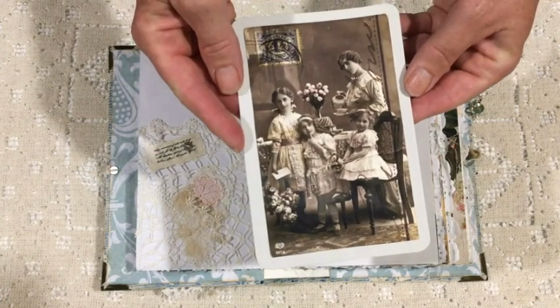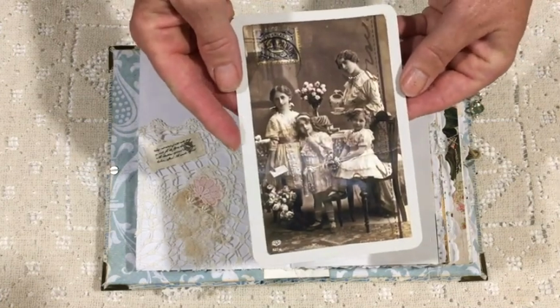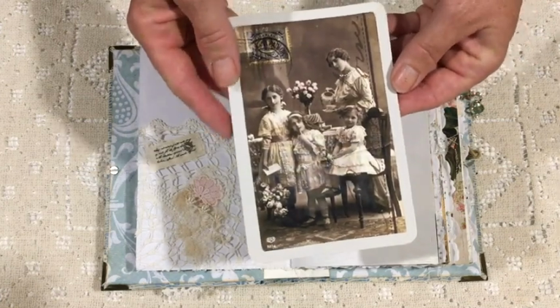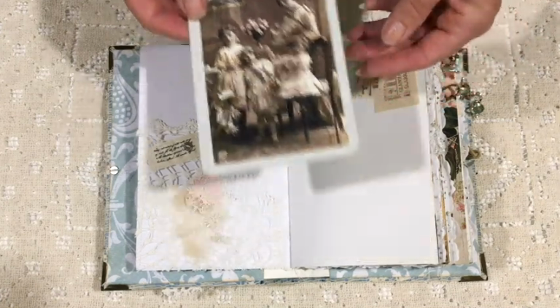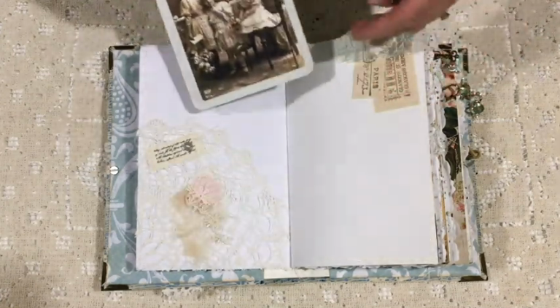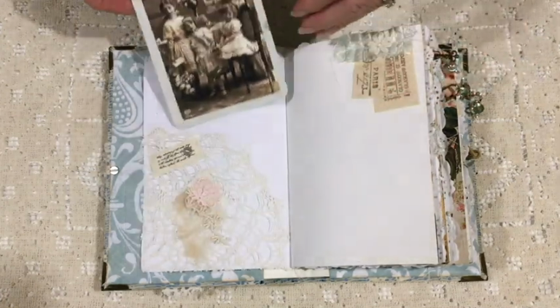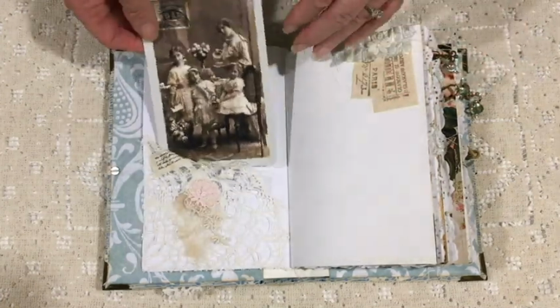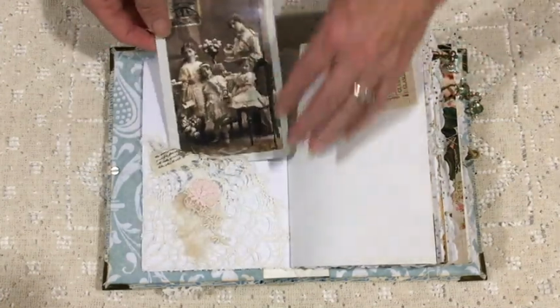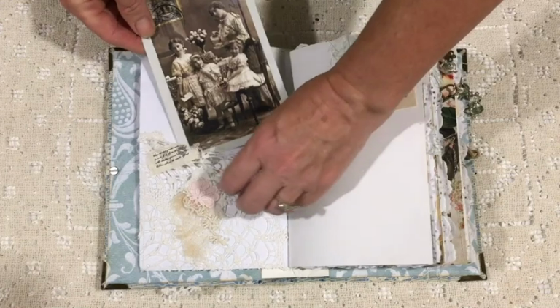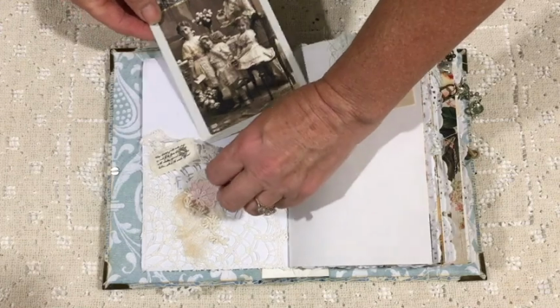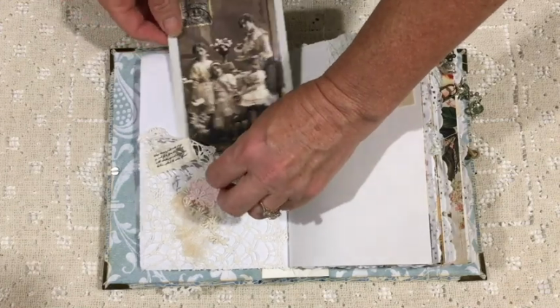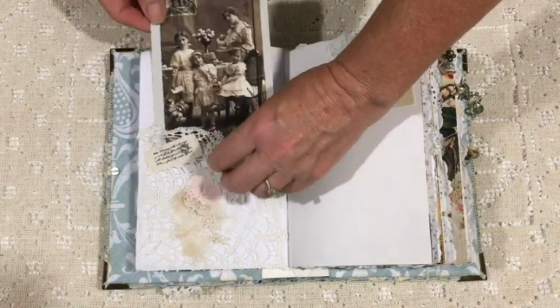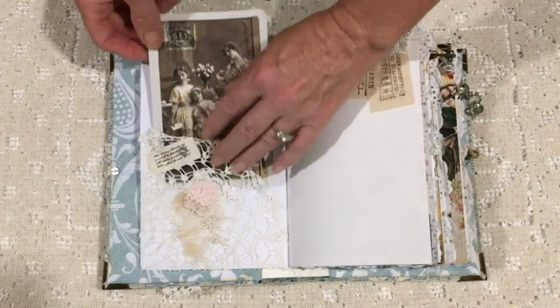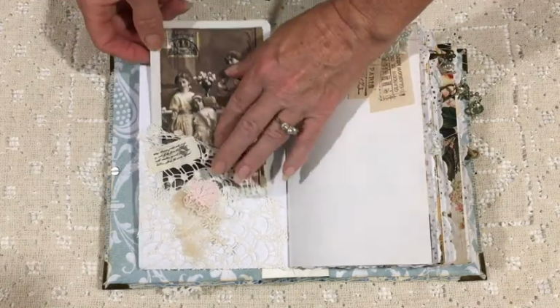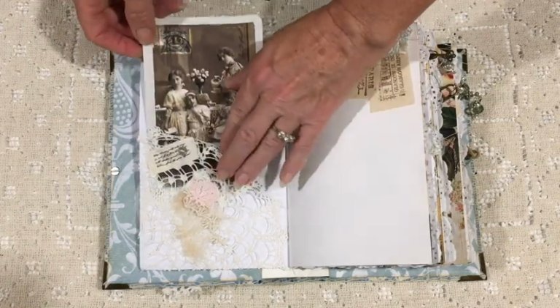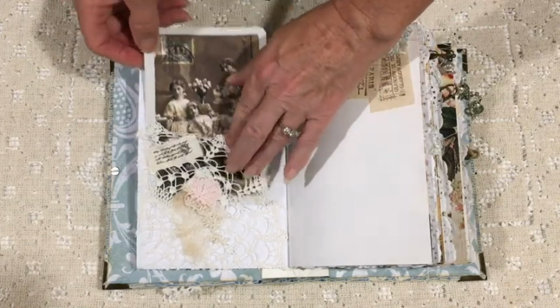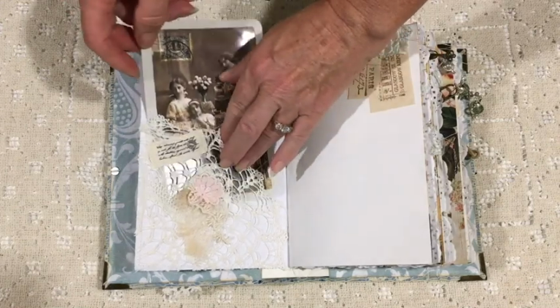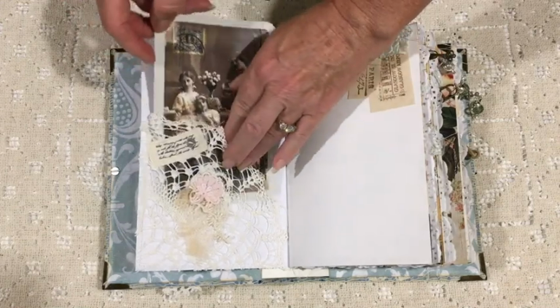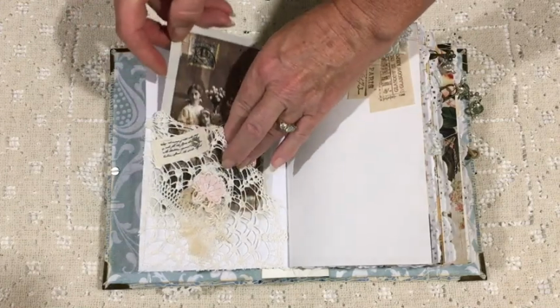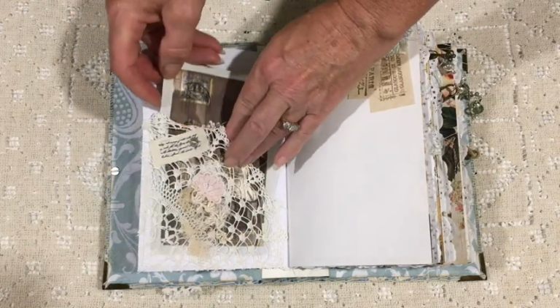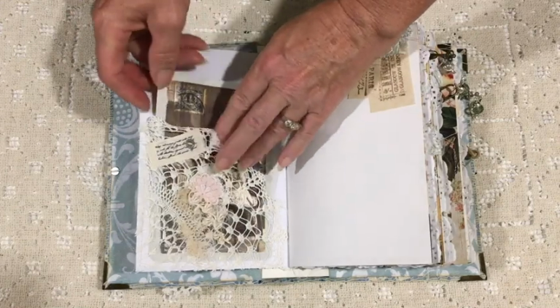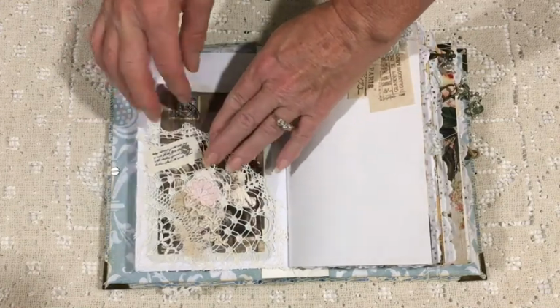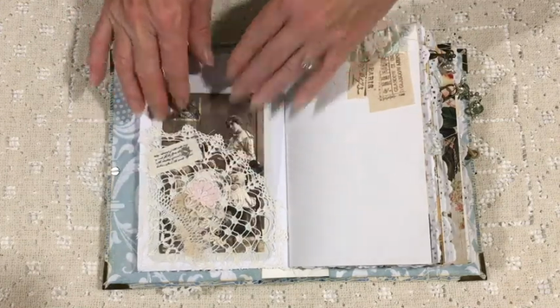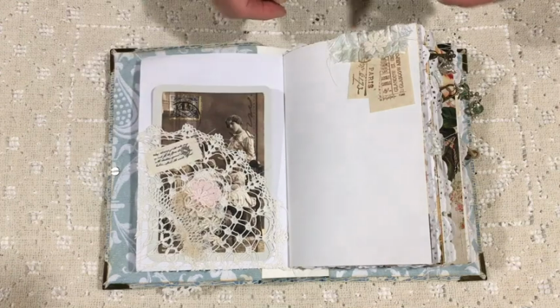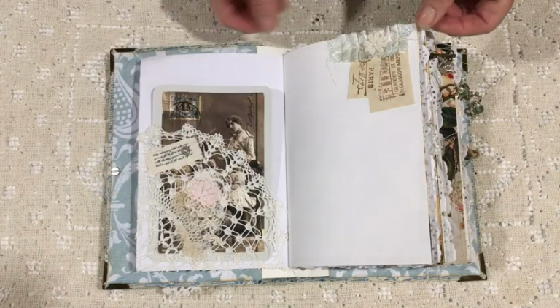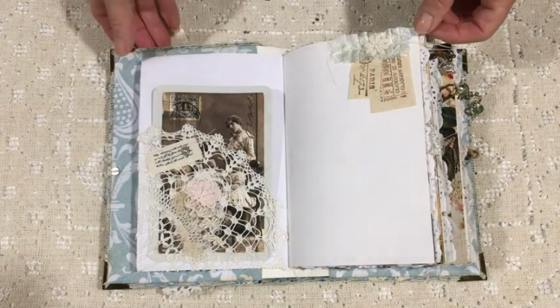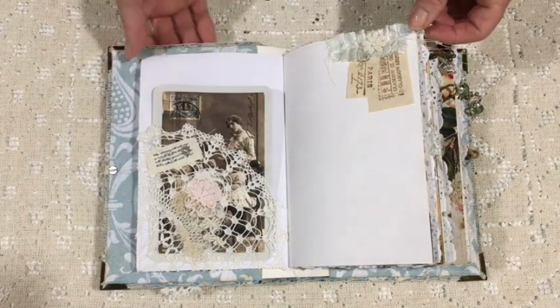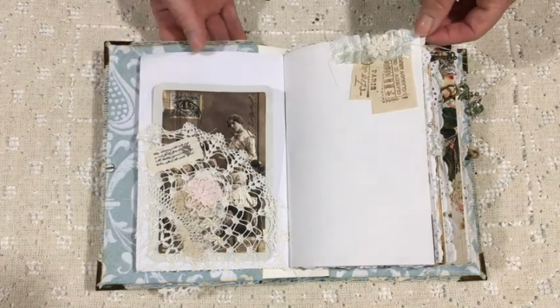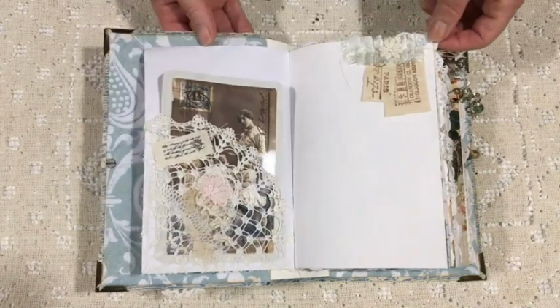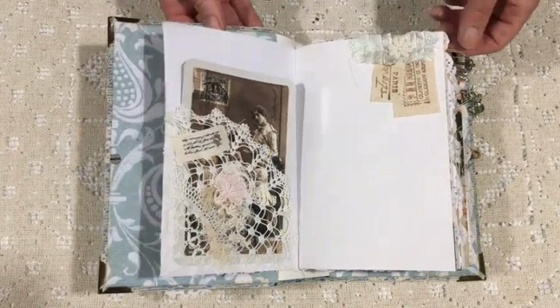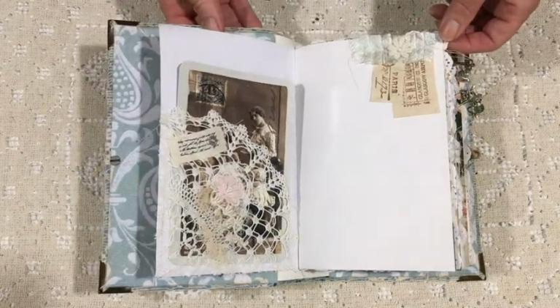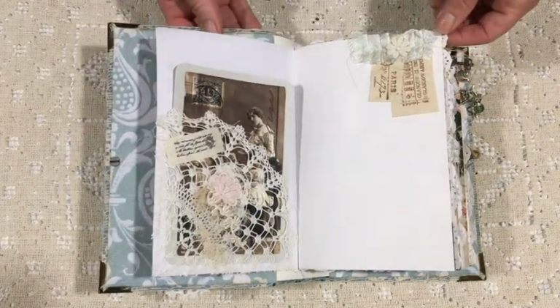I've made a pocket out of an old hand-crochet doily with a few other little bits and pieces on it, and popped in one of my favorite vintage postcards.